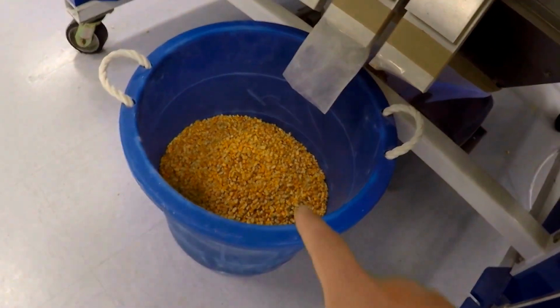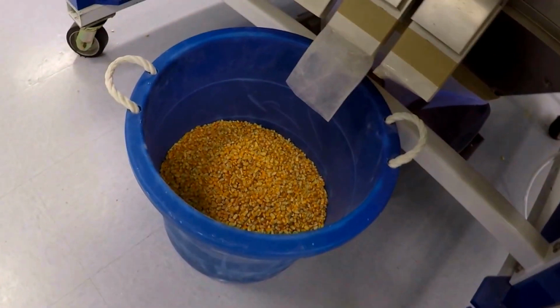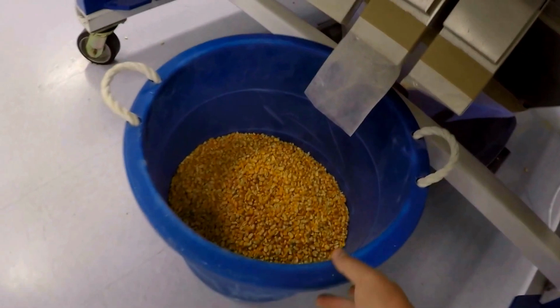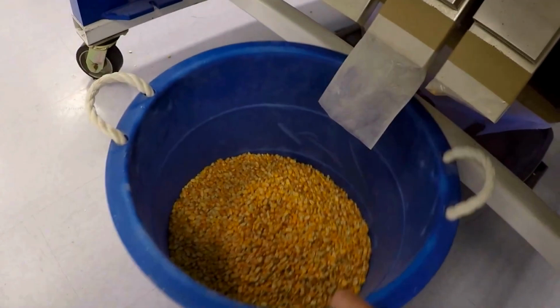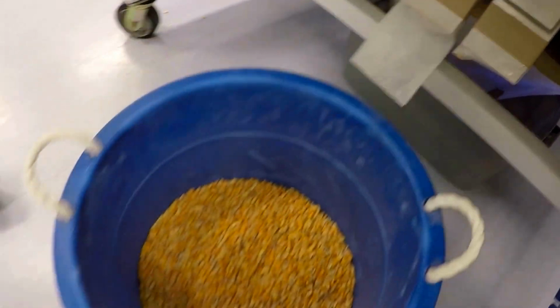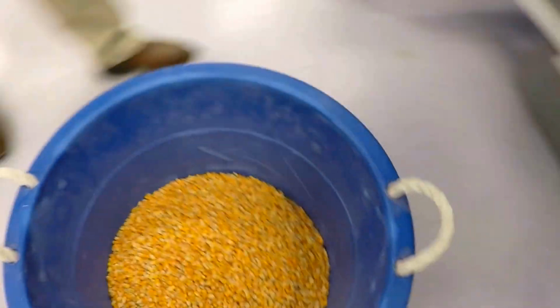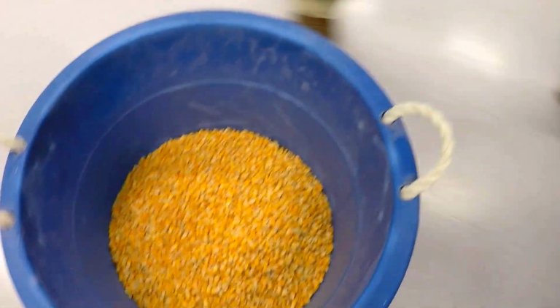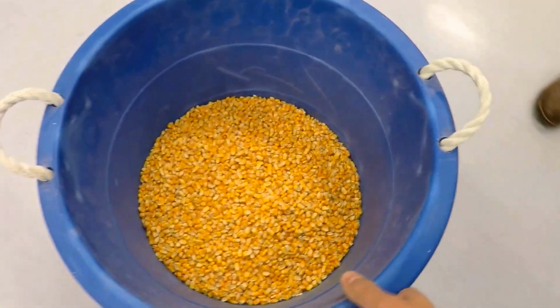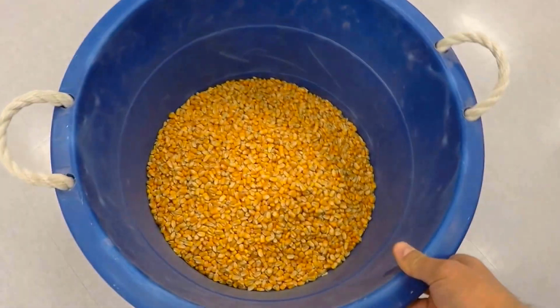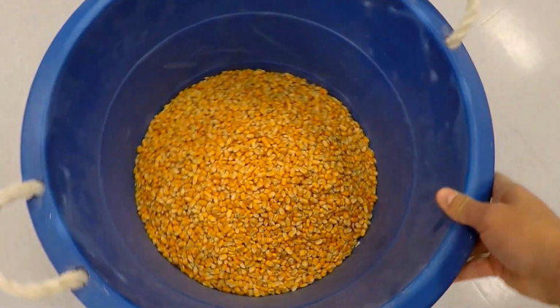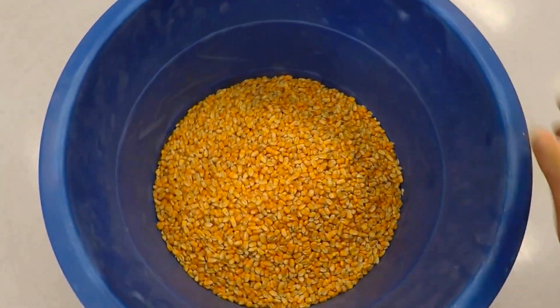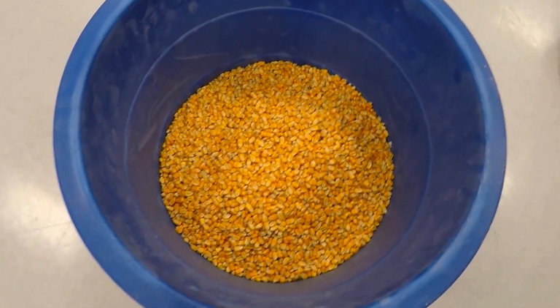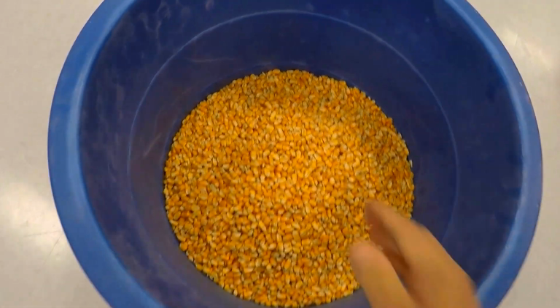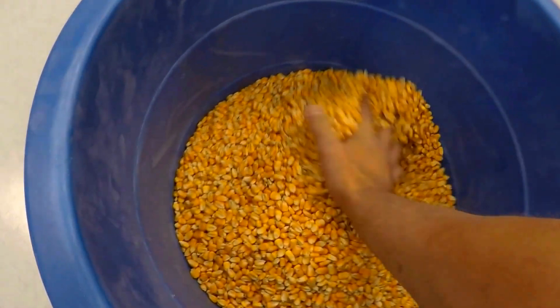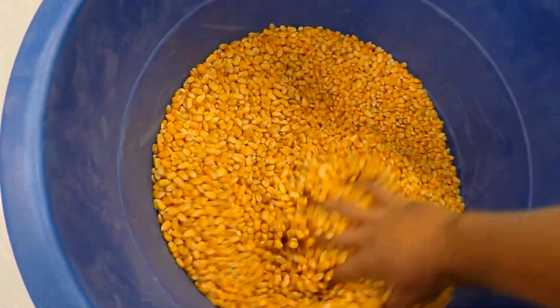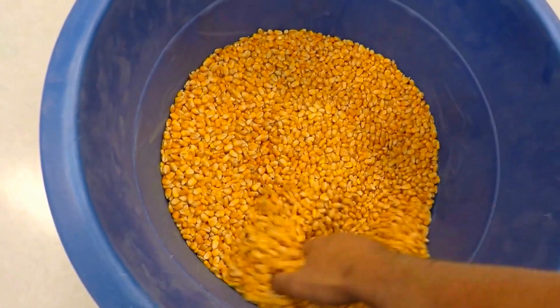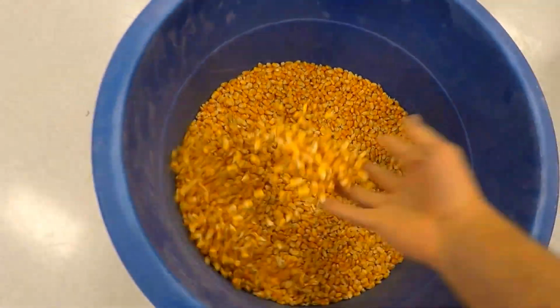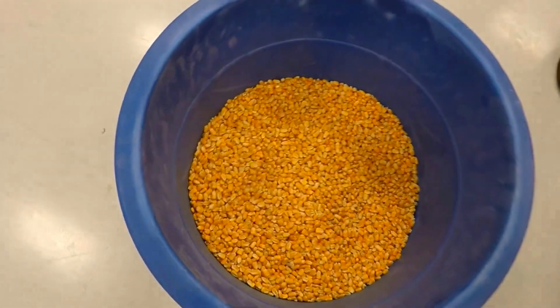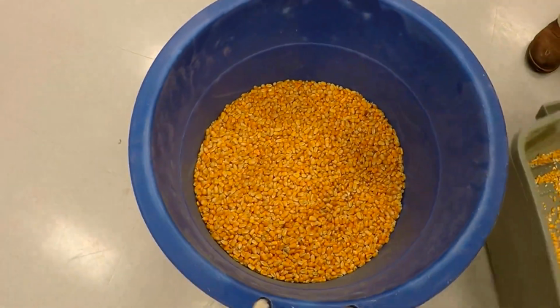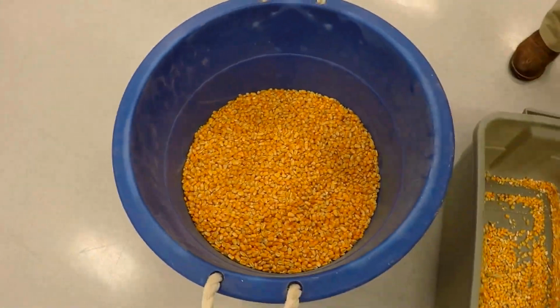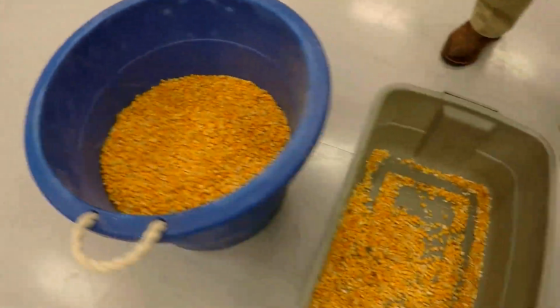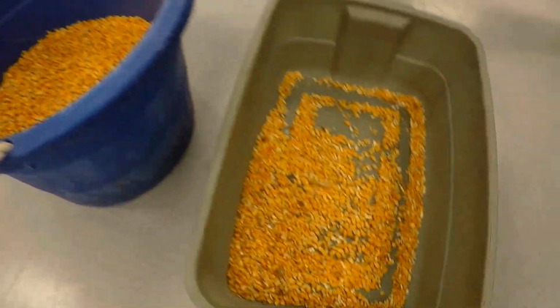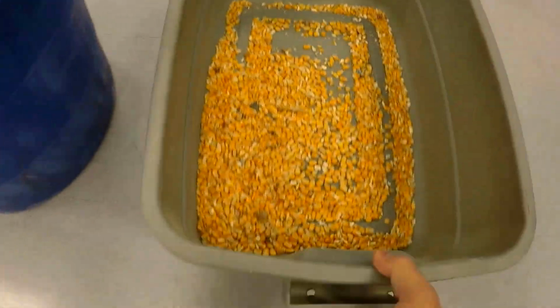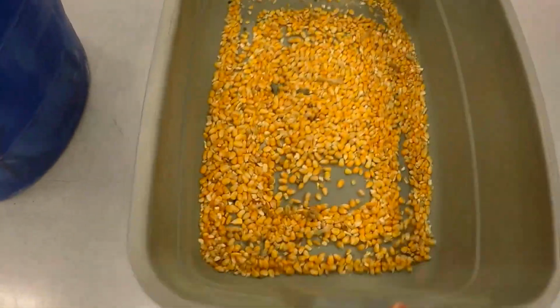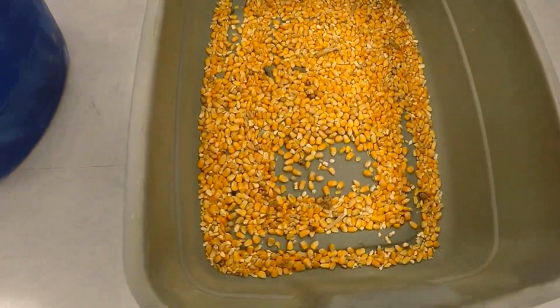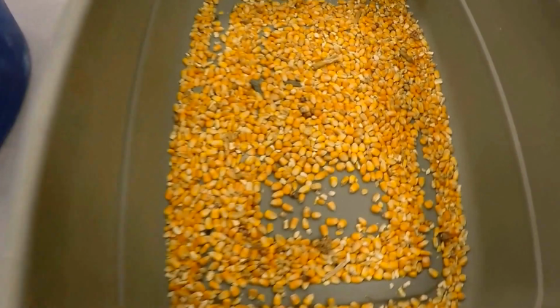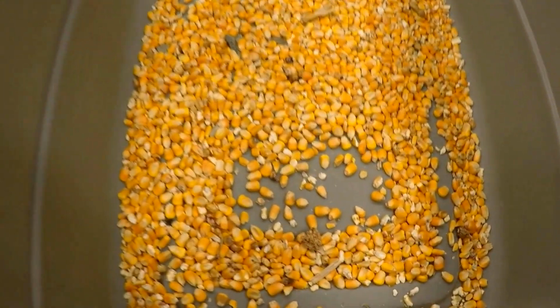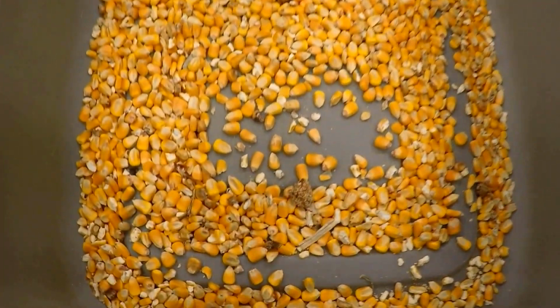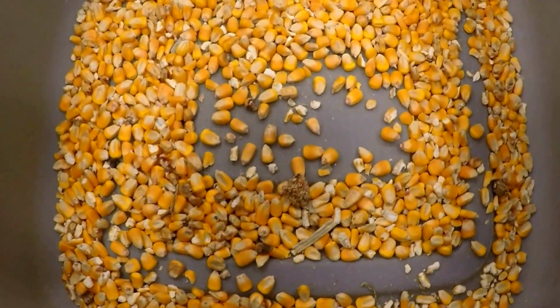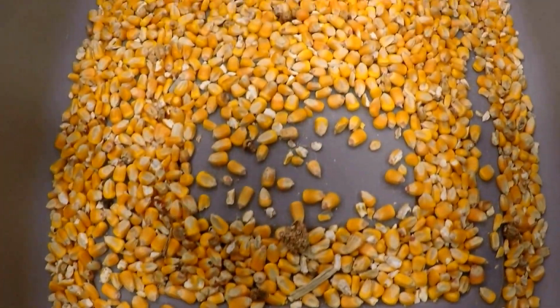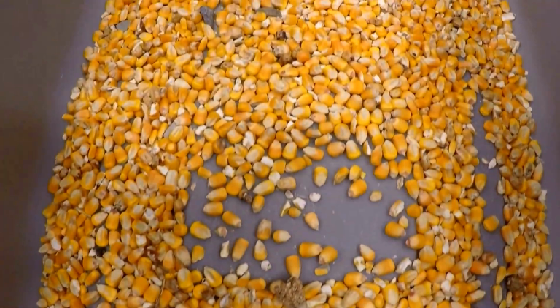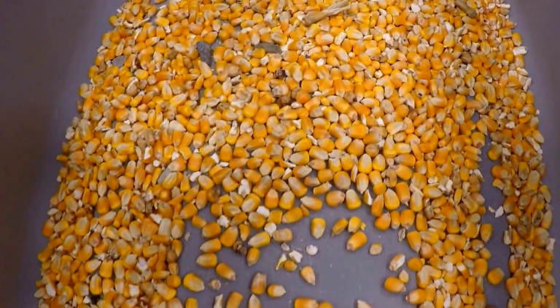Here are our accepts — good product, looks great. And there go the rejects. I'm going to take a closer look at these rejects and see if we got everything out.